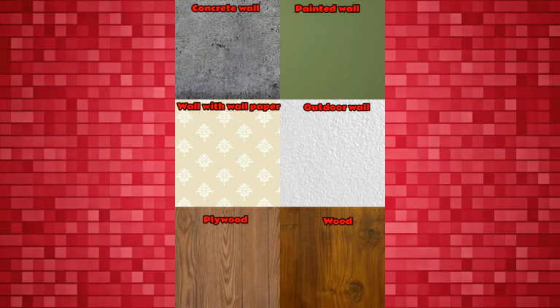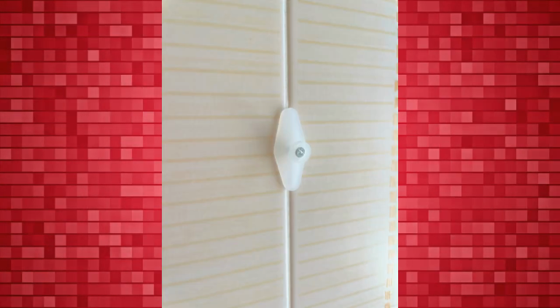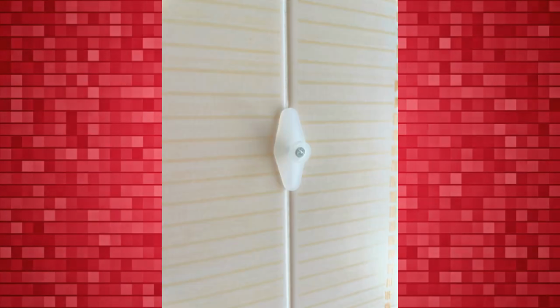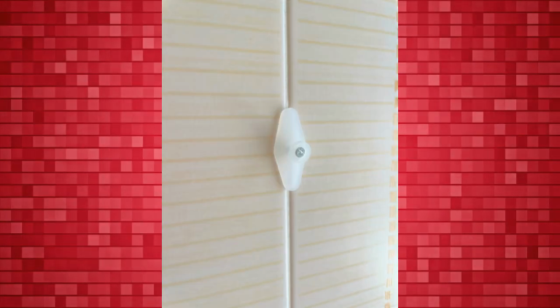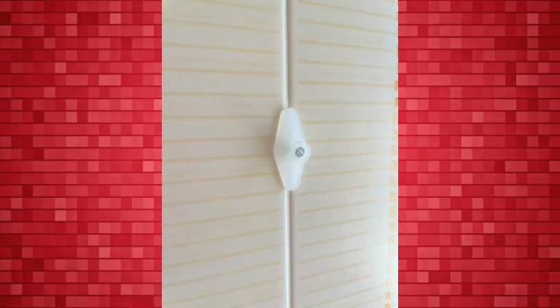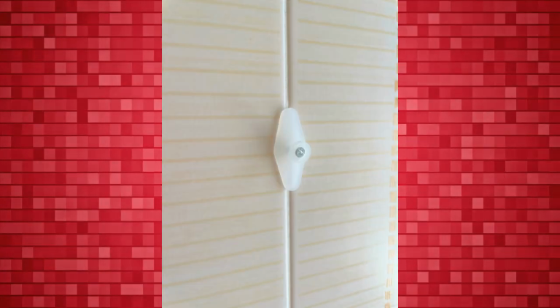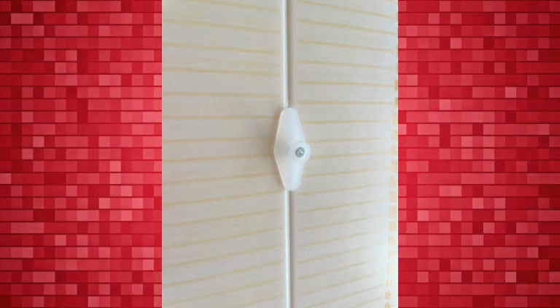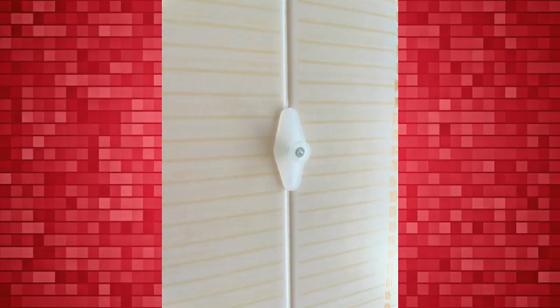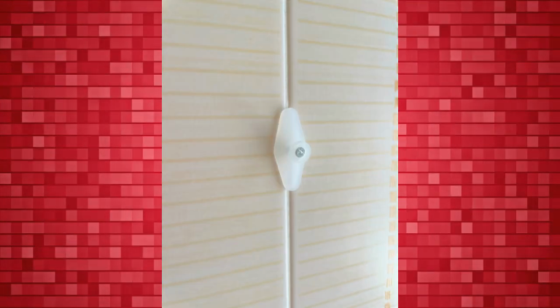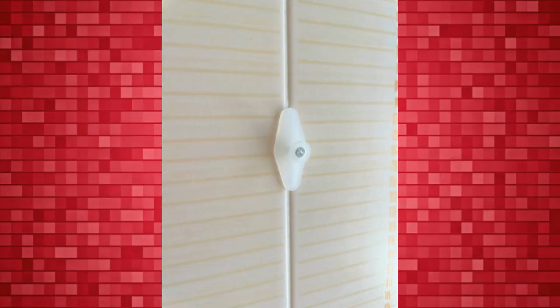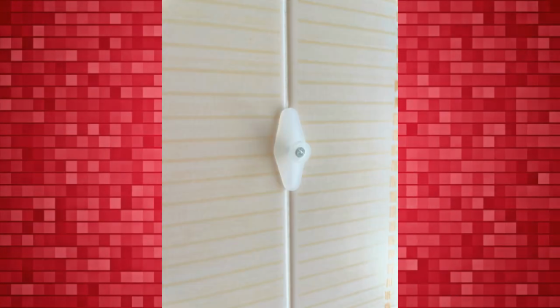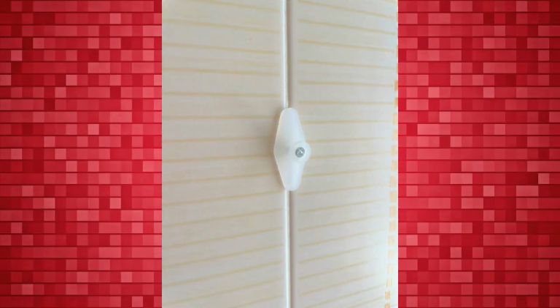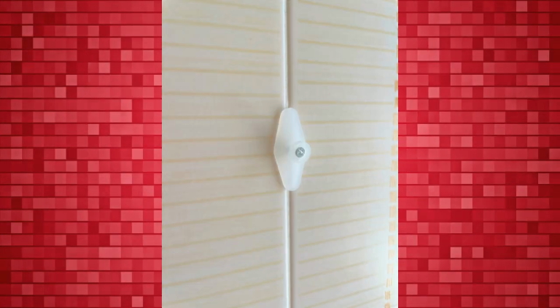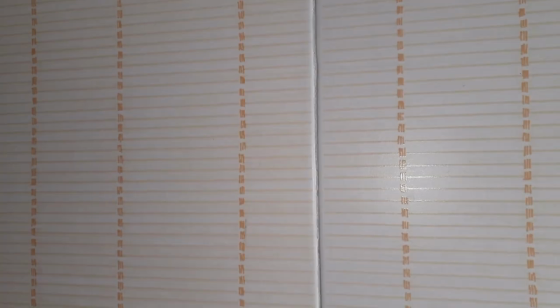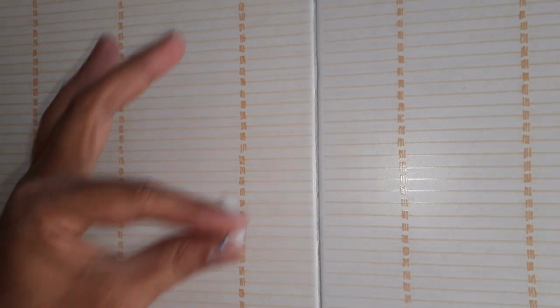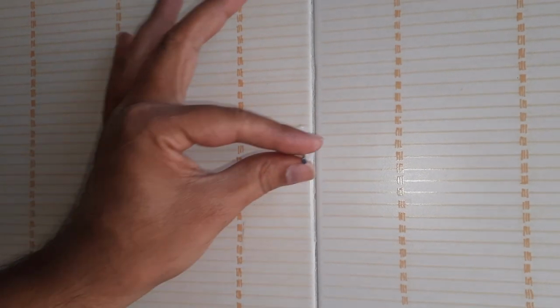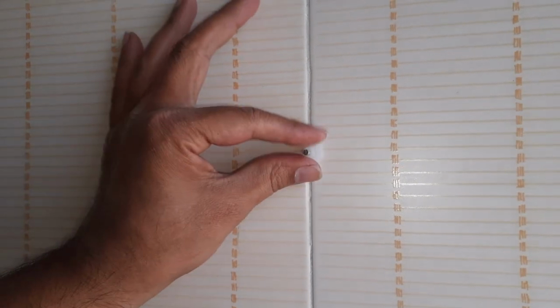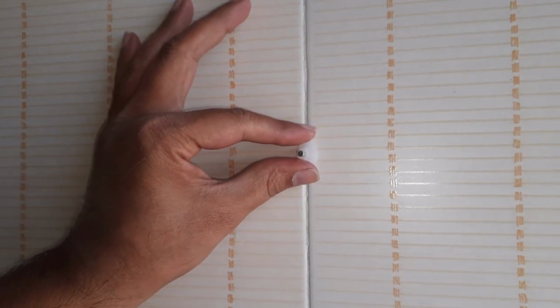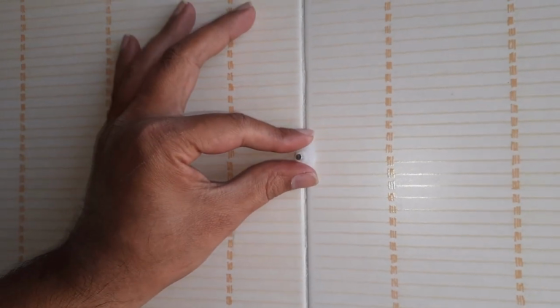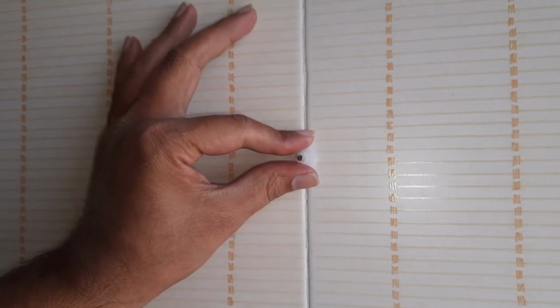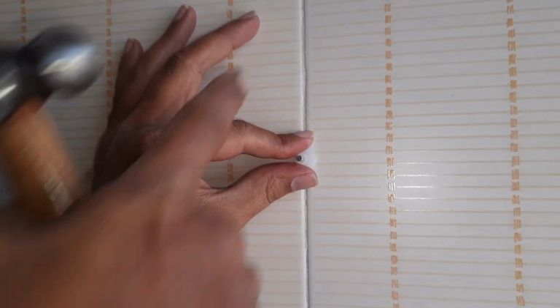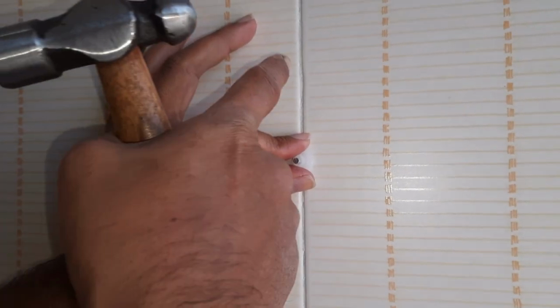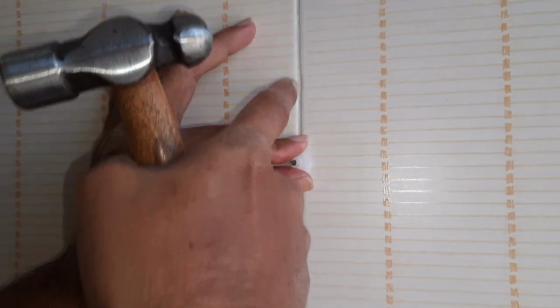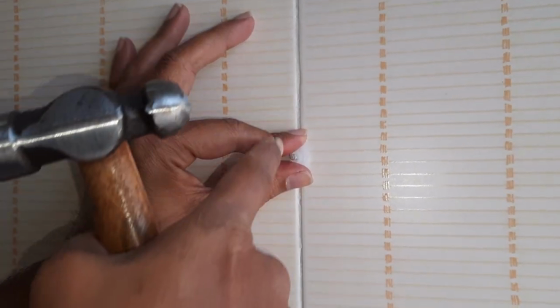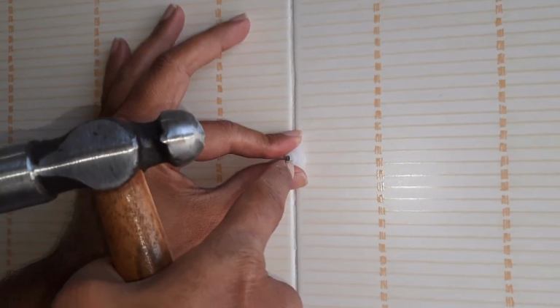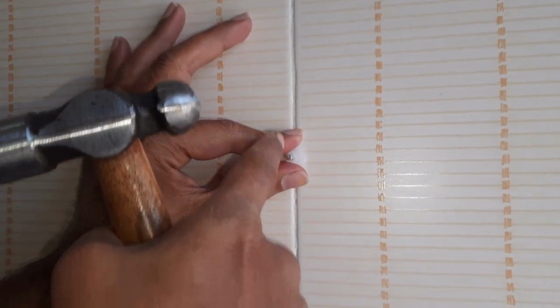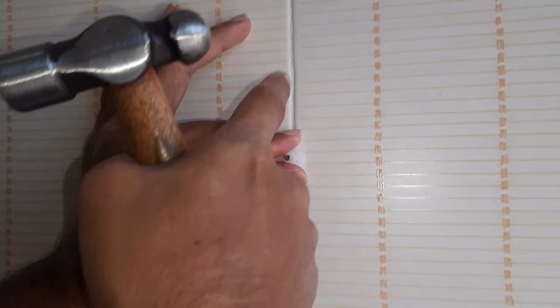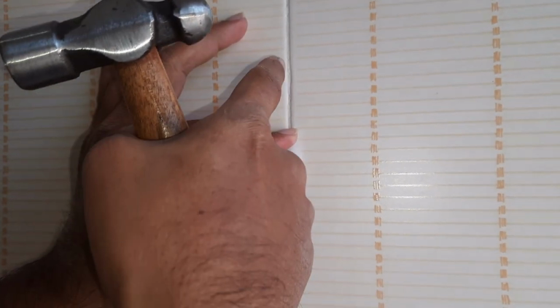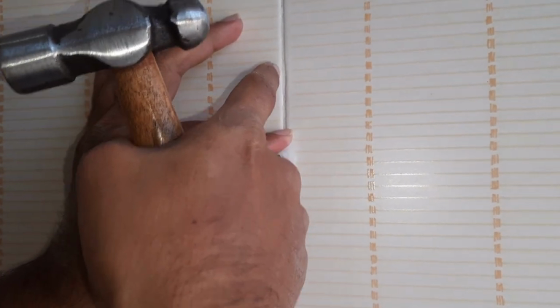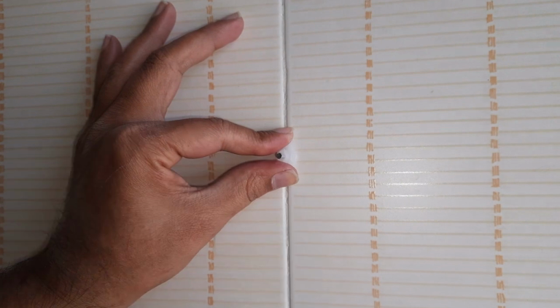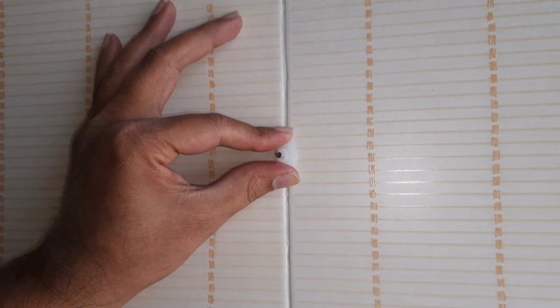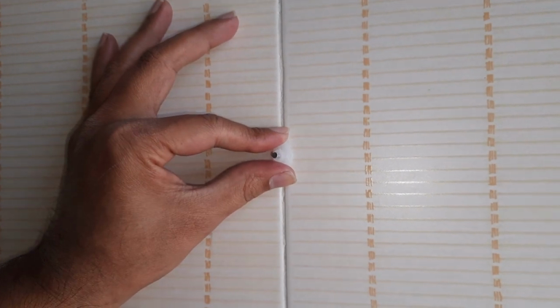You can also hammer Jinka nails between bathroom or kitchen tiles. Align Jinka nails center exactly between the tiles and hit lightly.